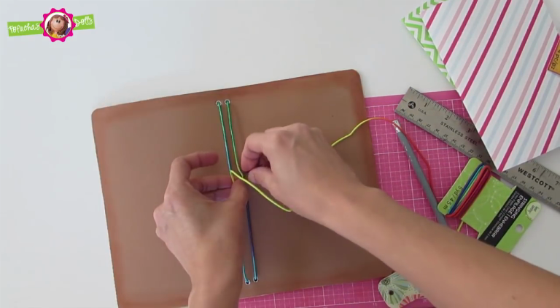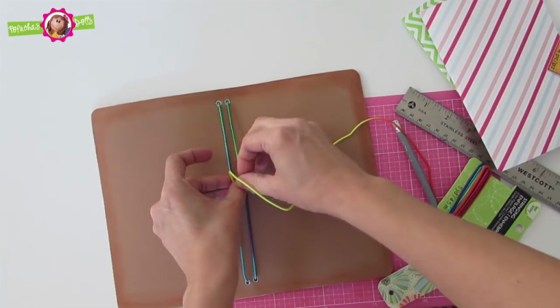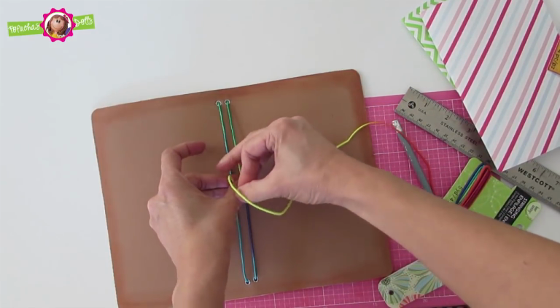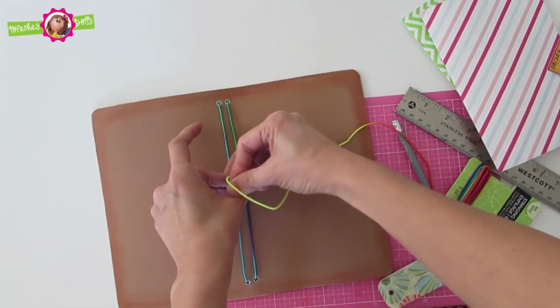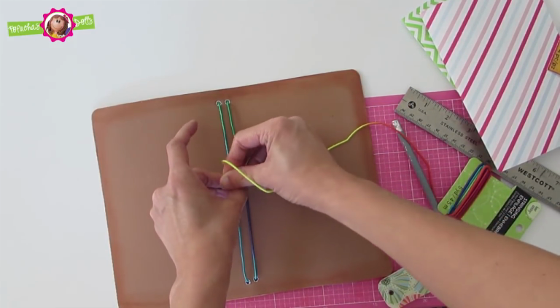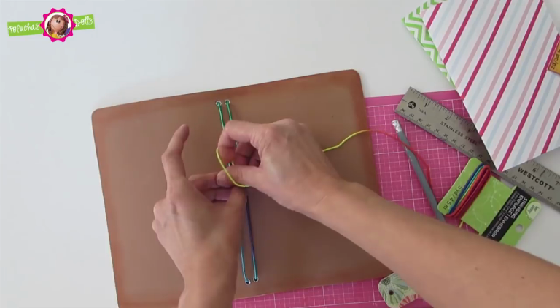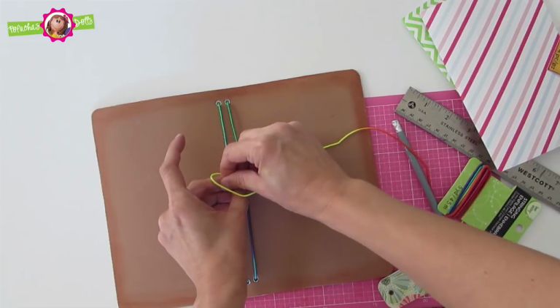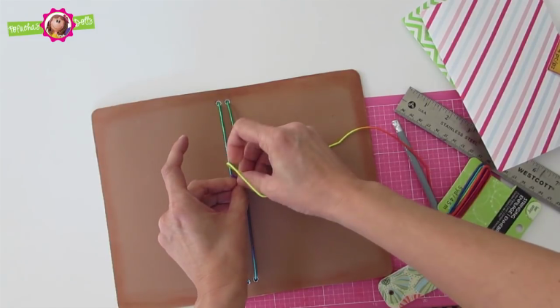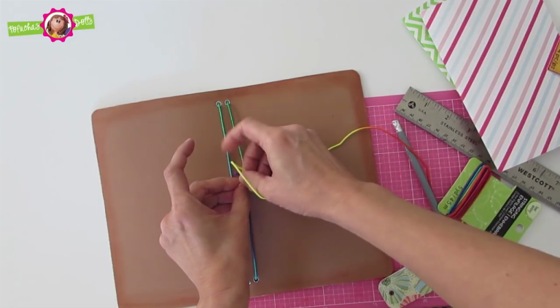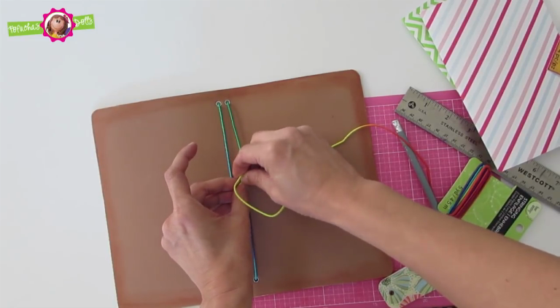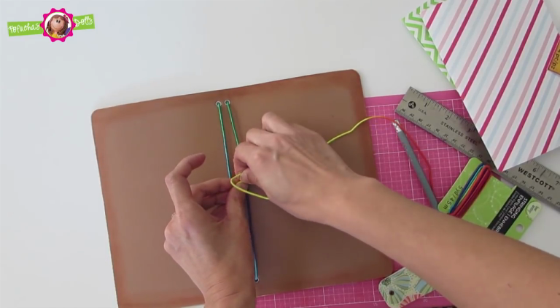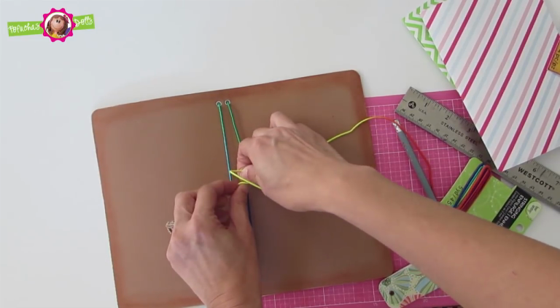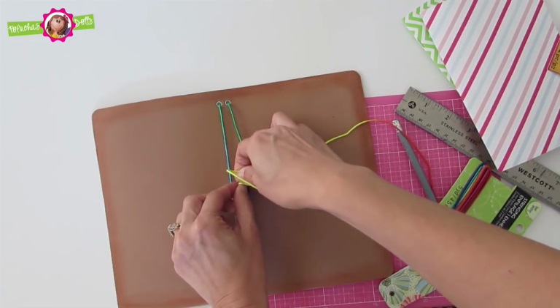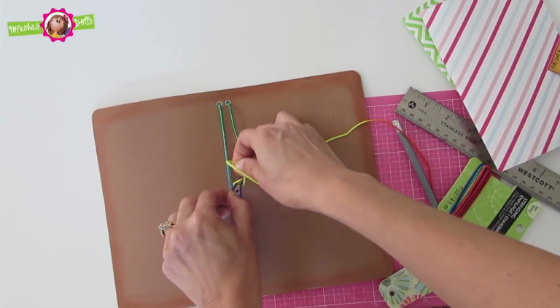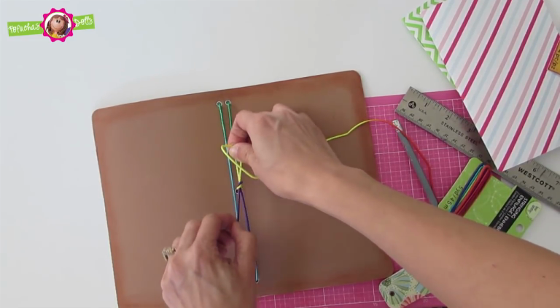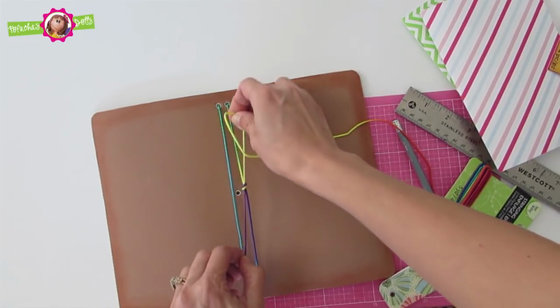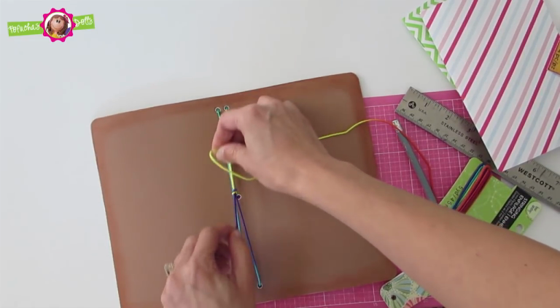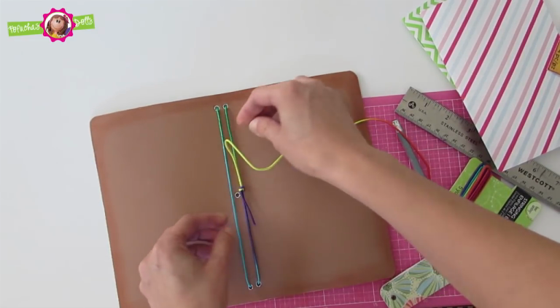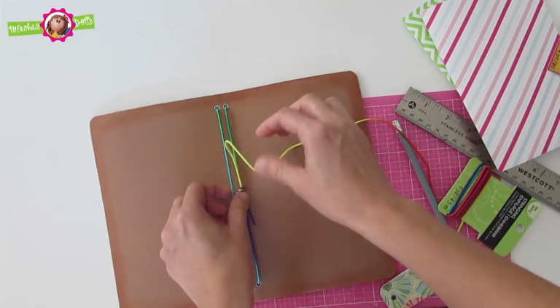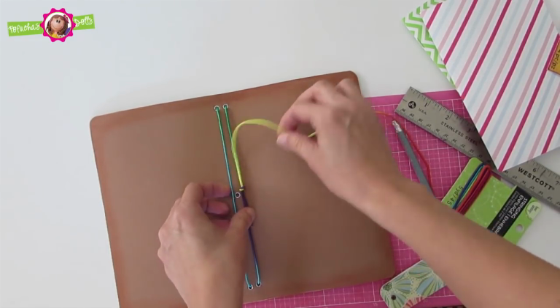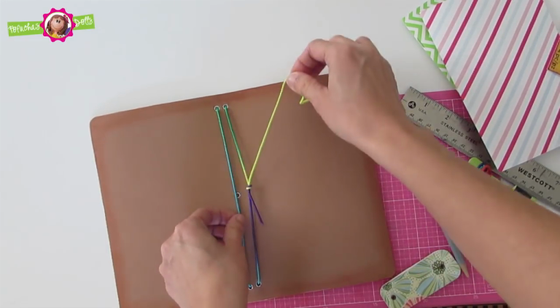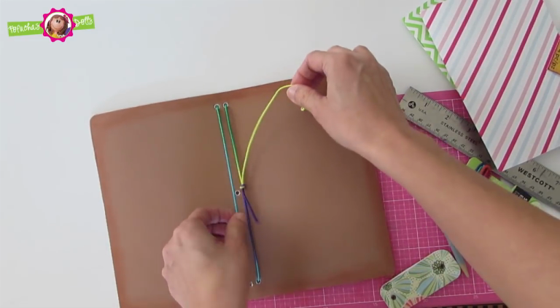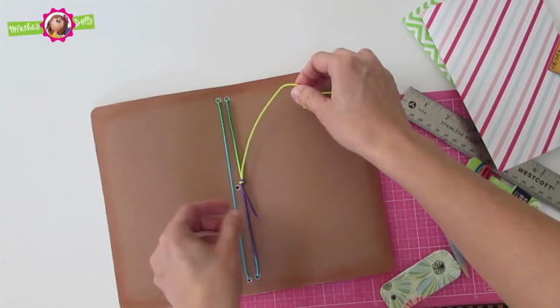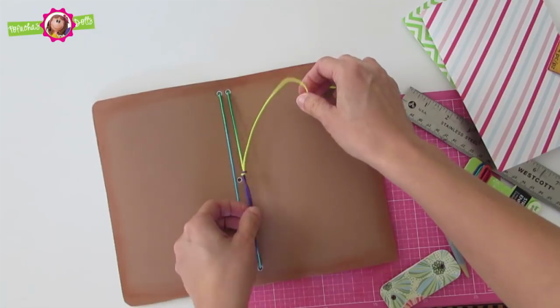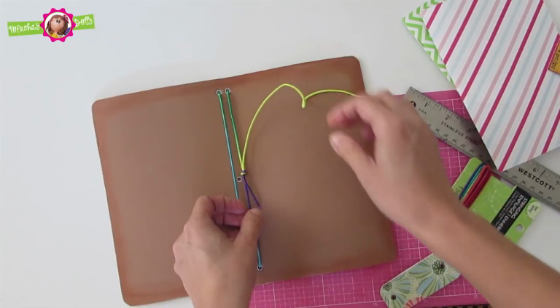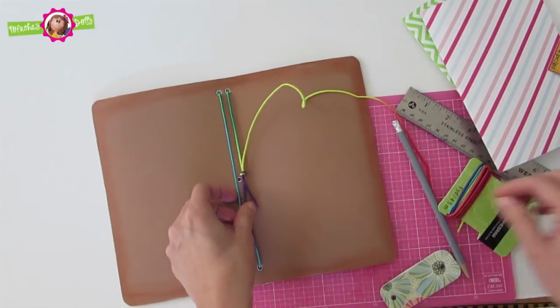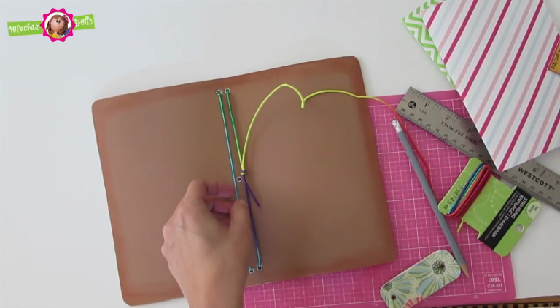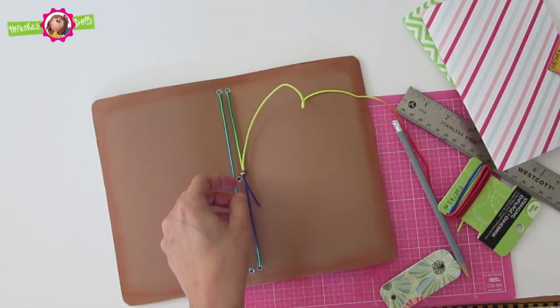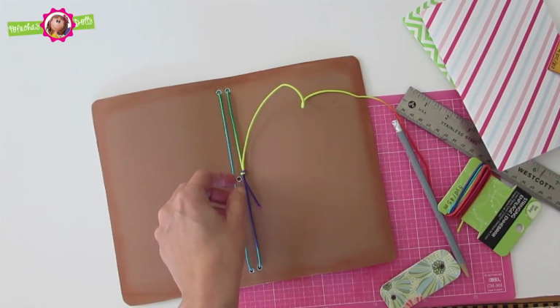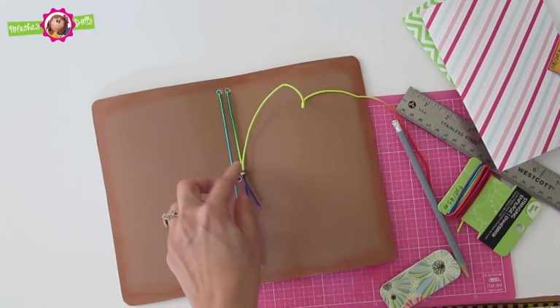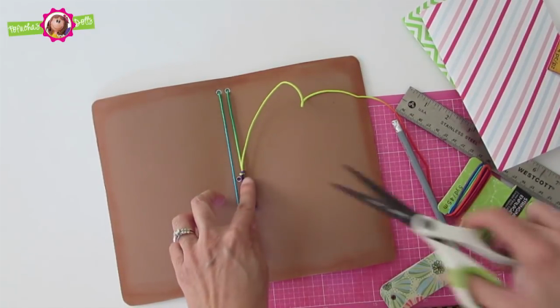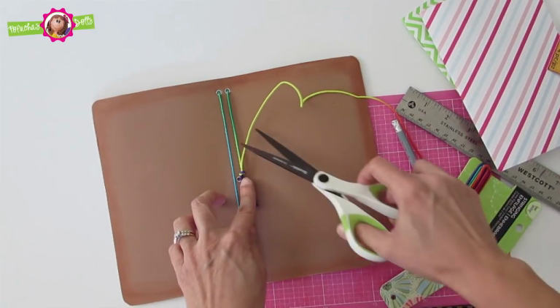Make sure your elastic cord is not too tight or too loose — take into account the notebook inserts. Also, with a lighter you can burn the edges to avoid fraying.